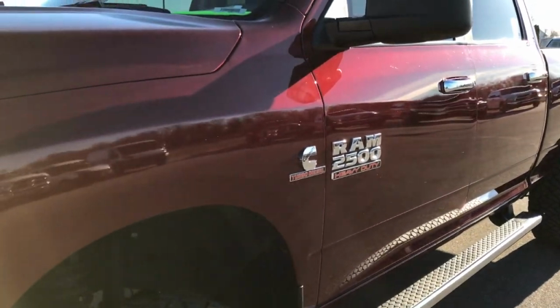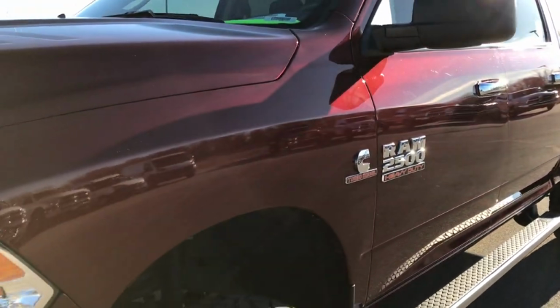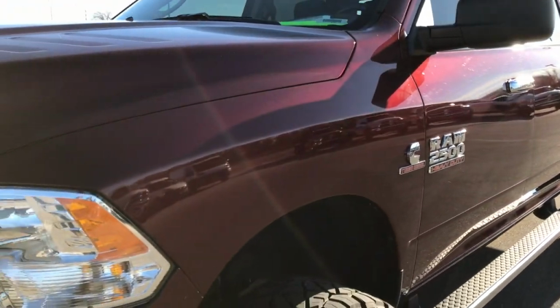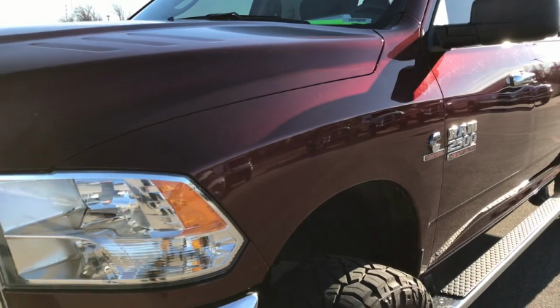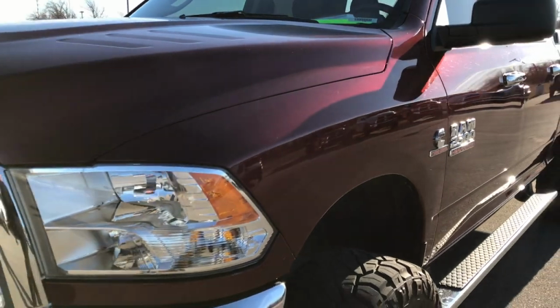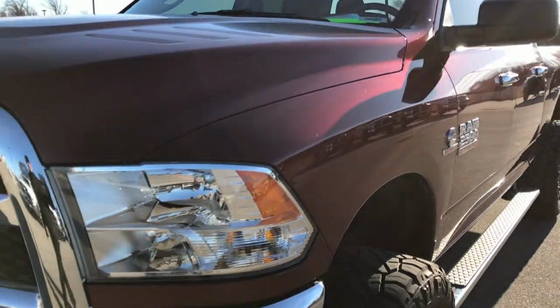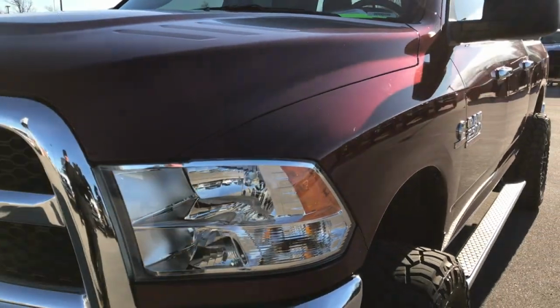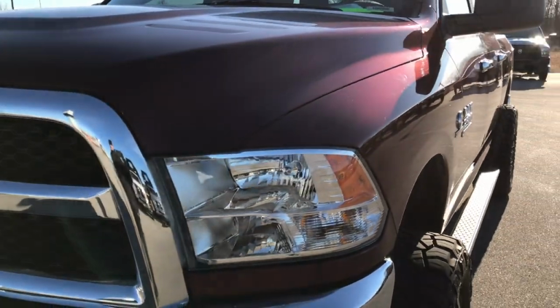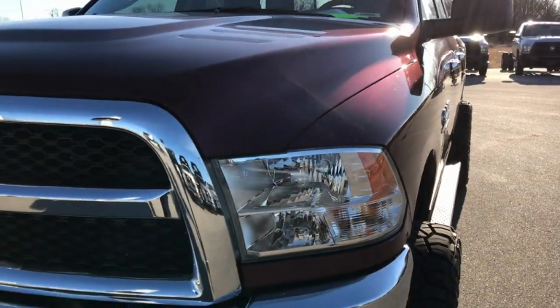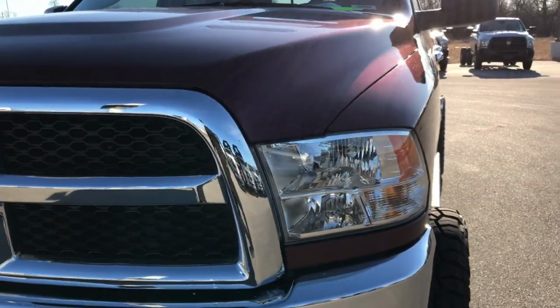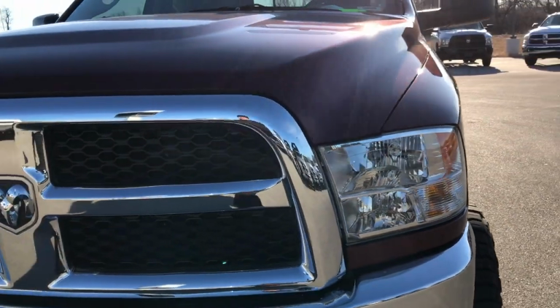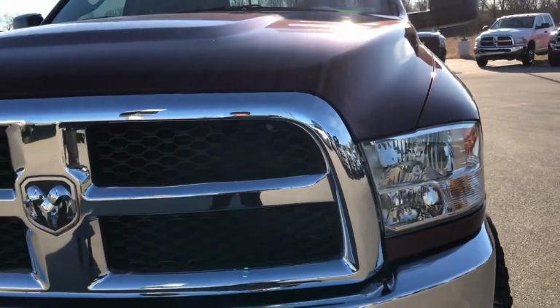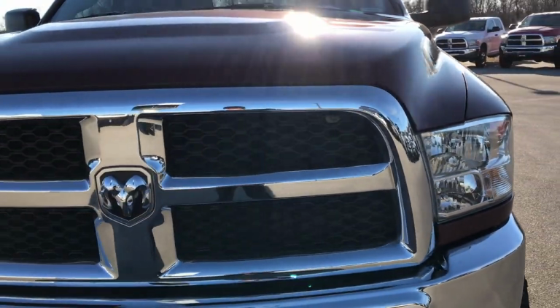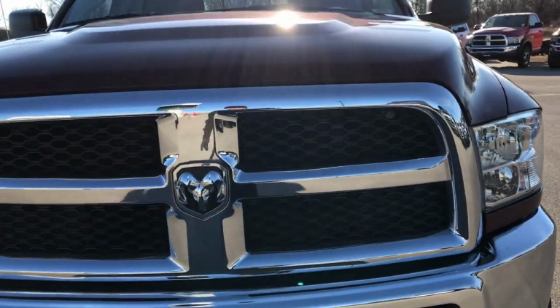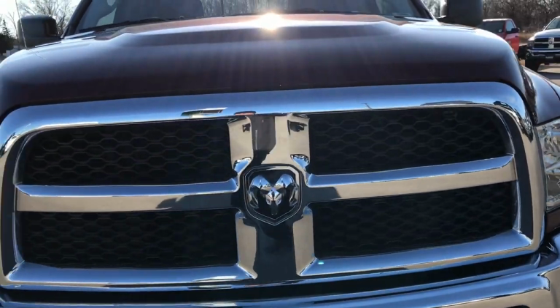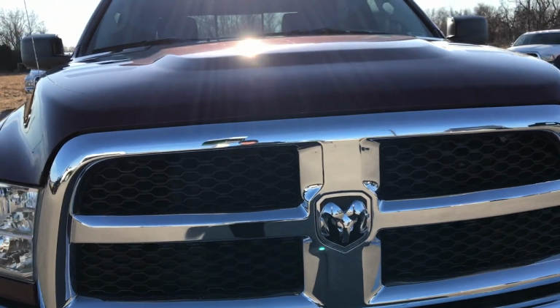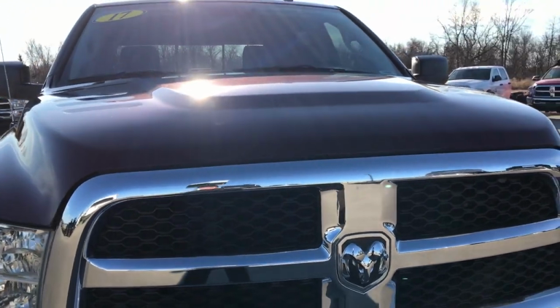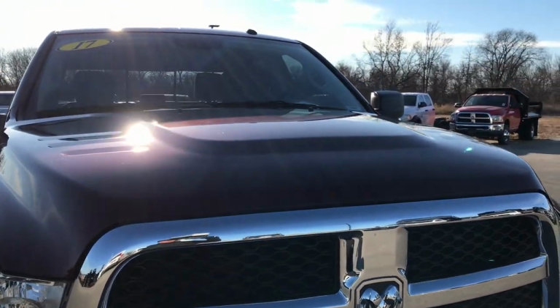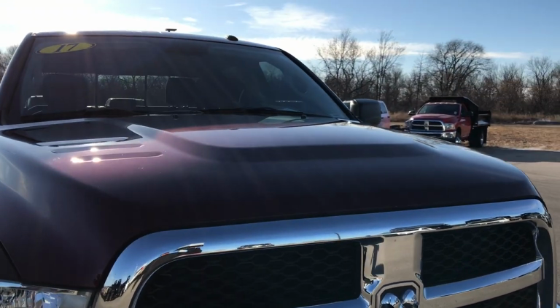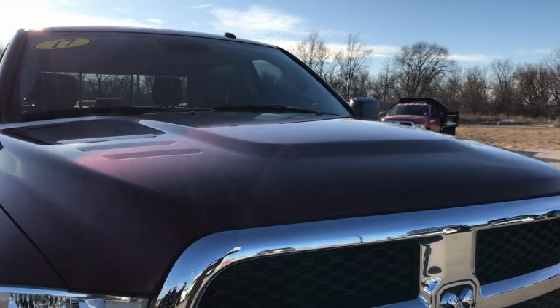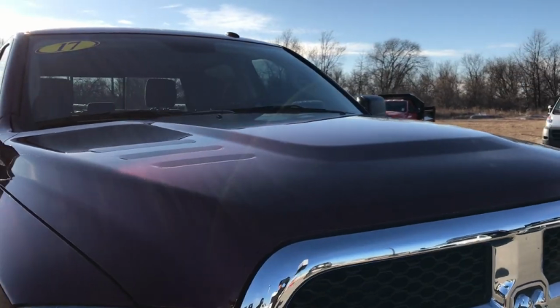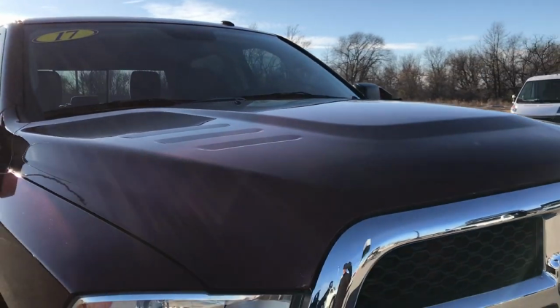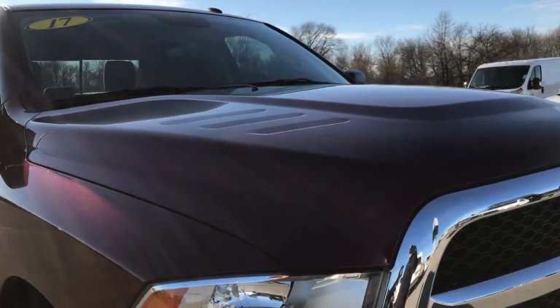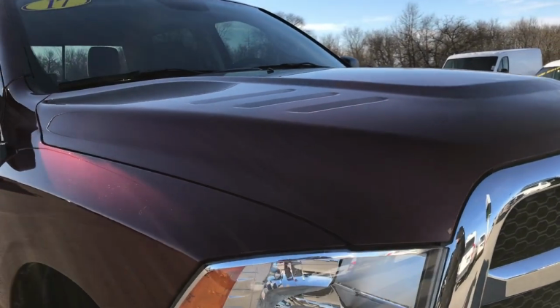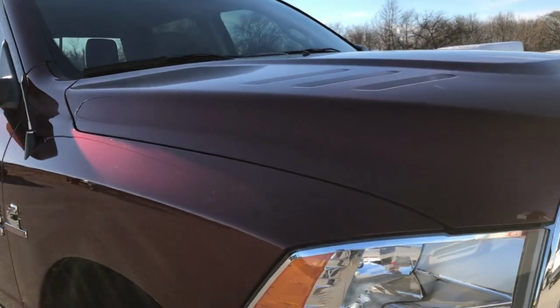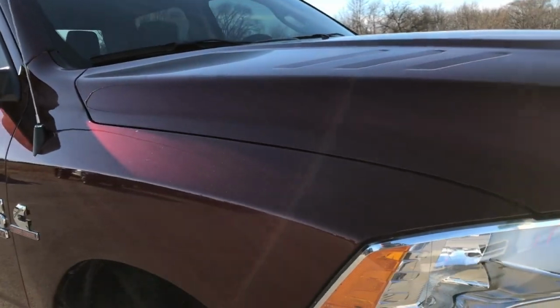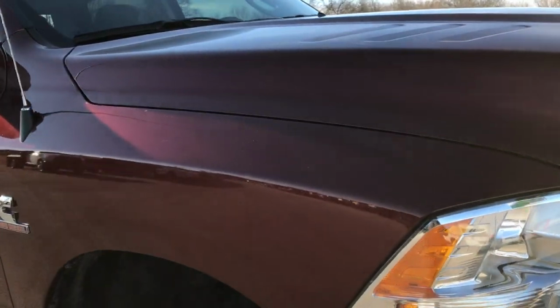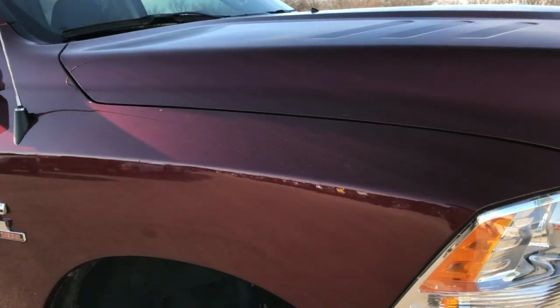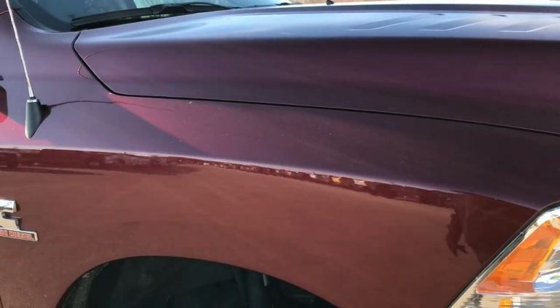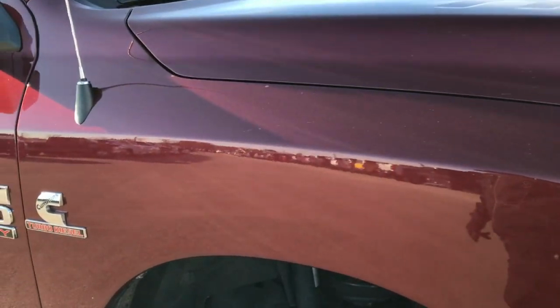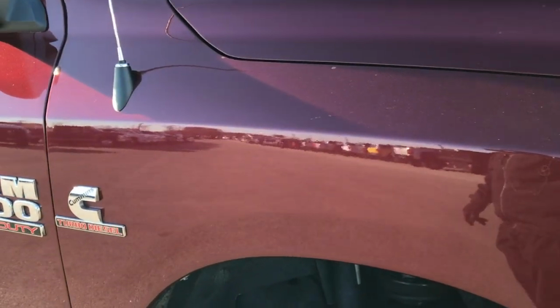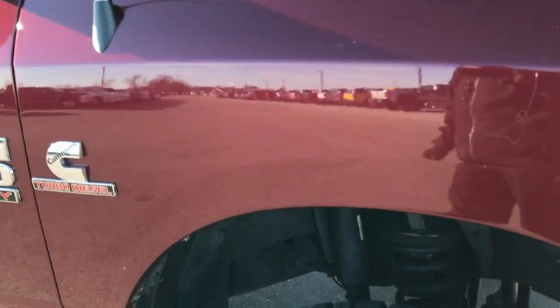Delmonico Red is the color. We shoot all of our videos in 1080p, so if you have HD capabilities on your computer, tablet, or smartphone device, turn them on now because it is like you are right here looking at the truck with me.